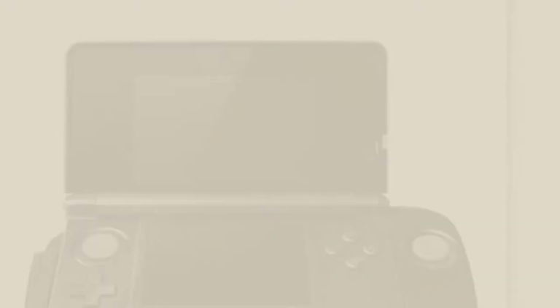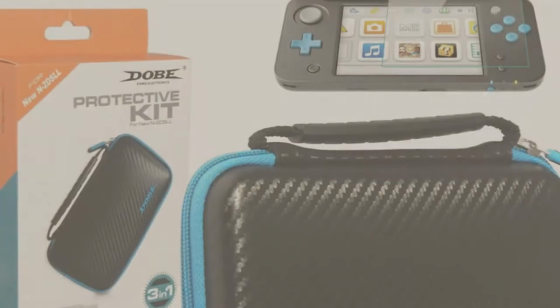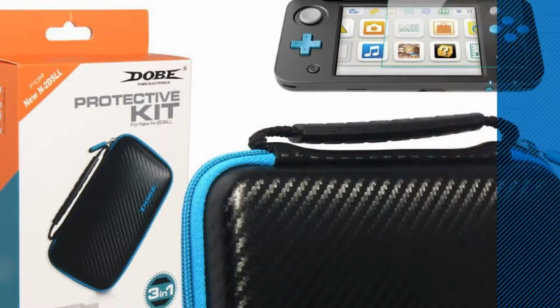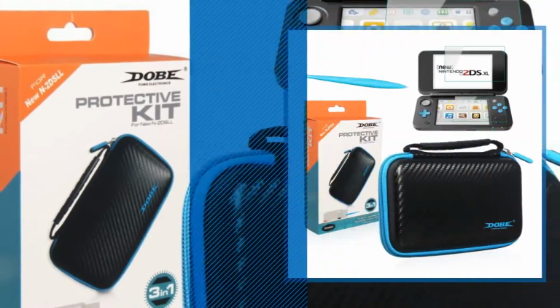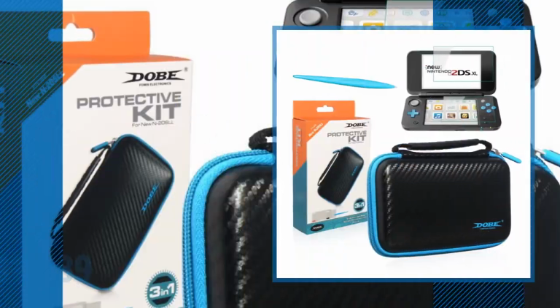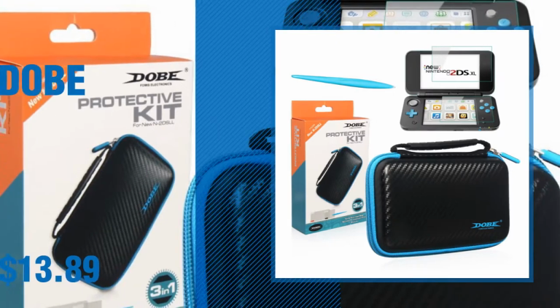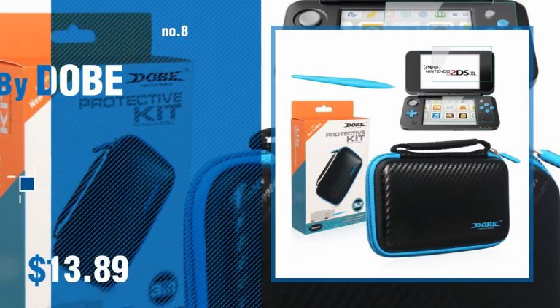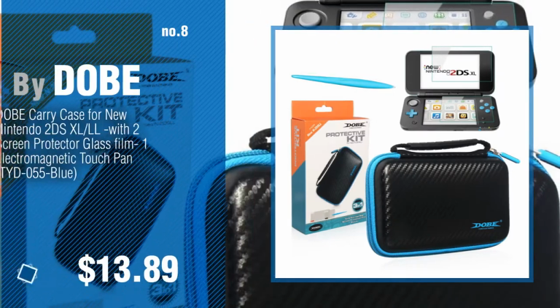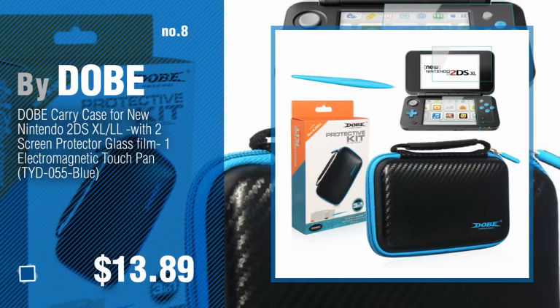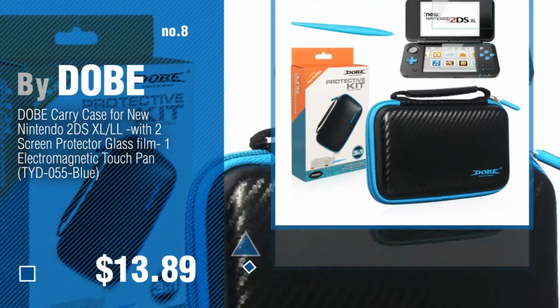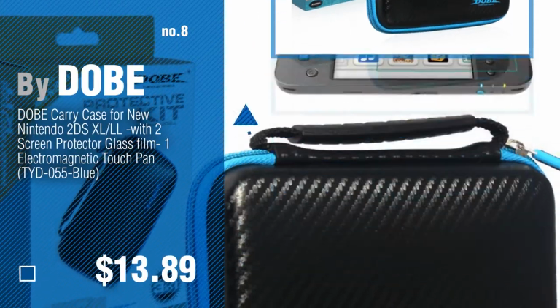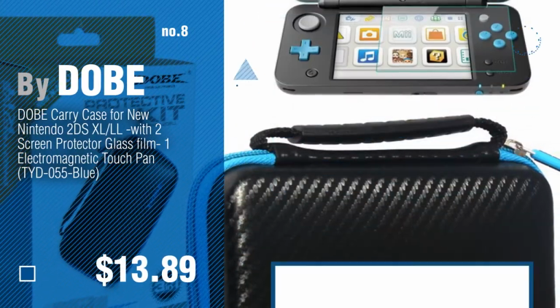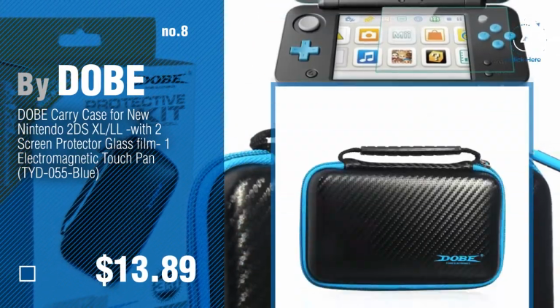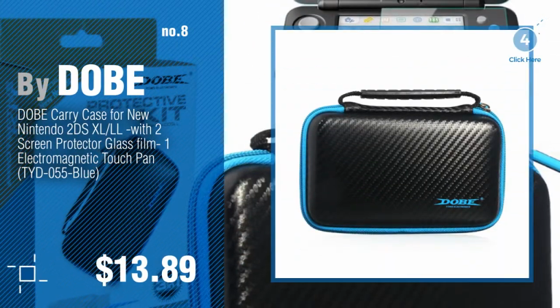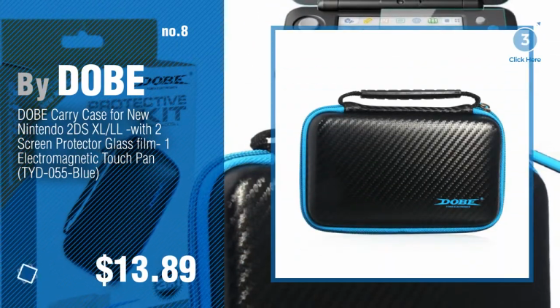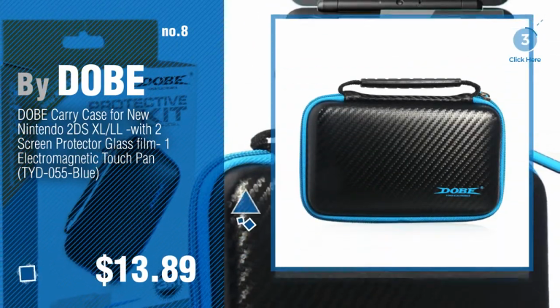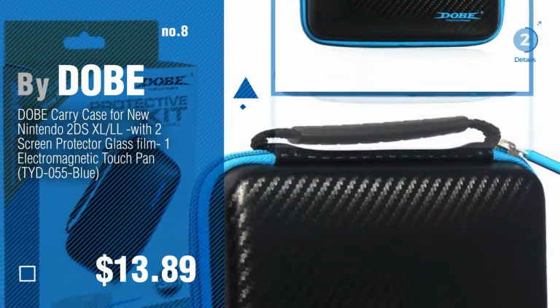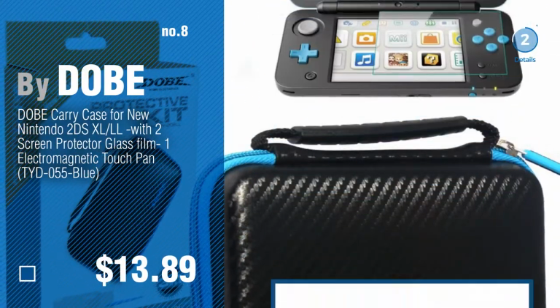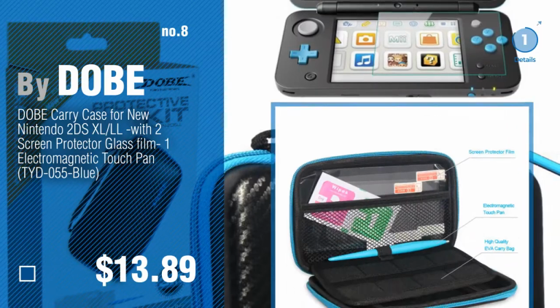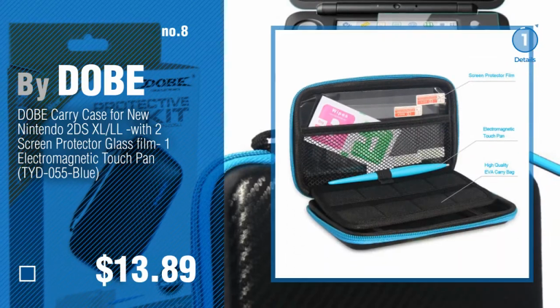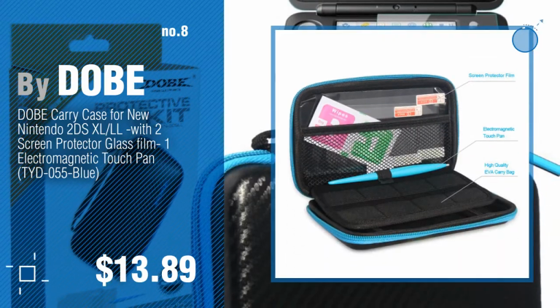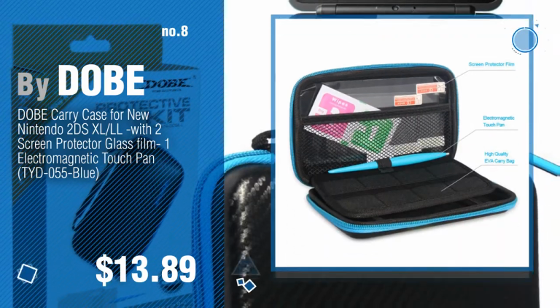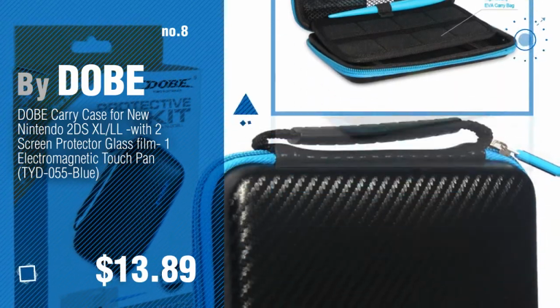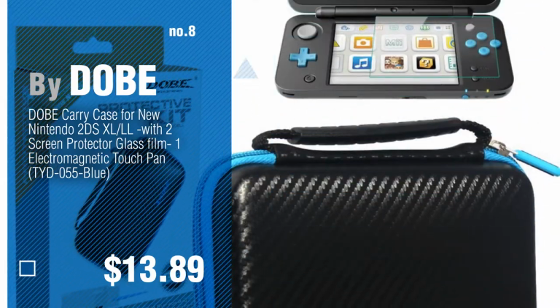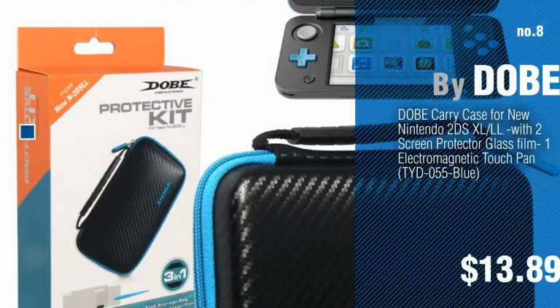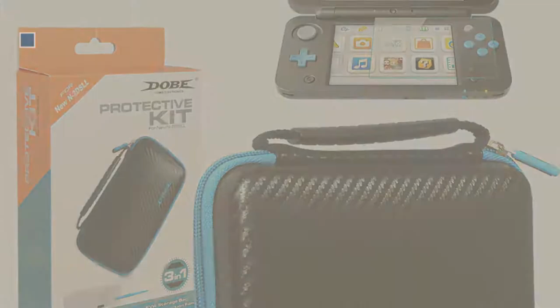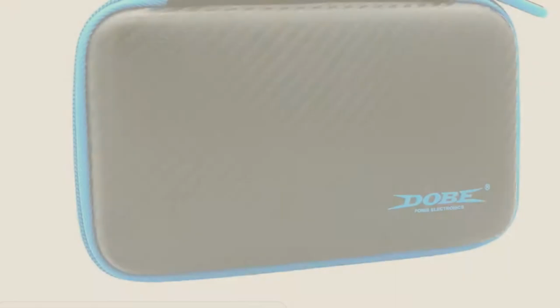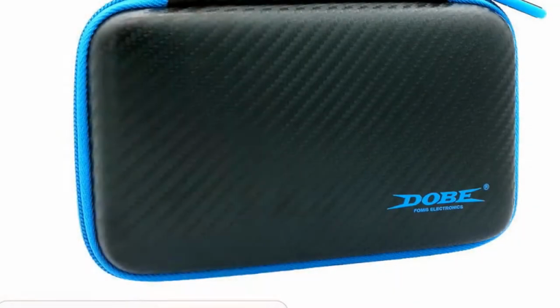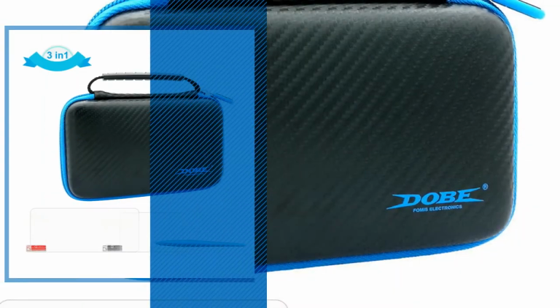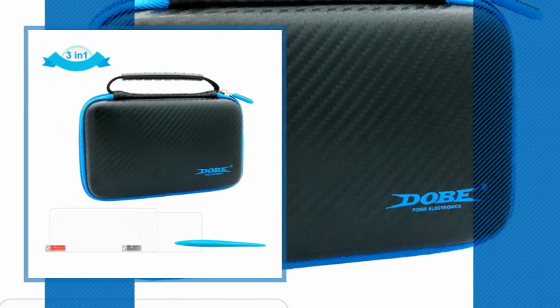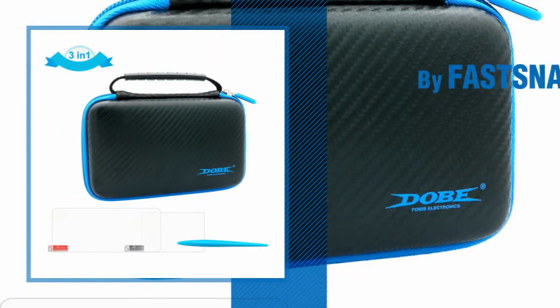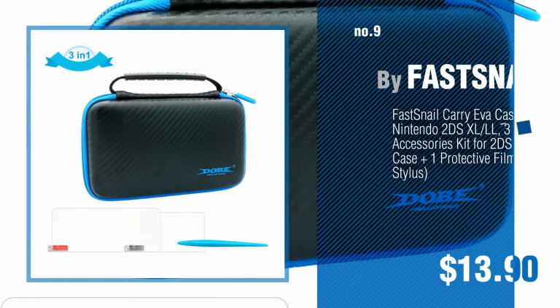Number 8, by Dobie. Number 9, by Fast Snail.